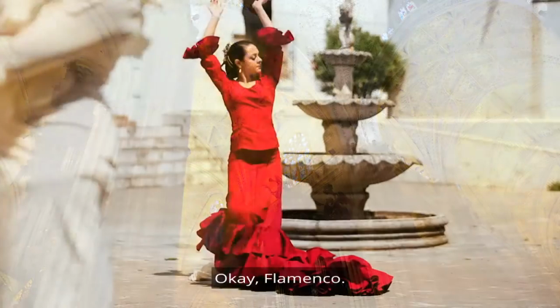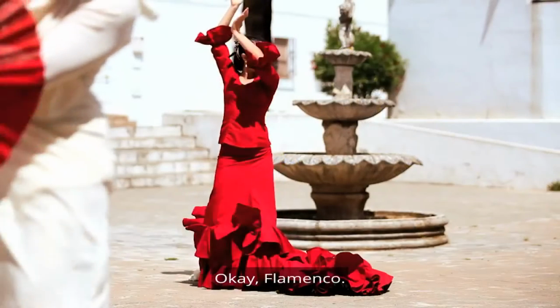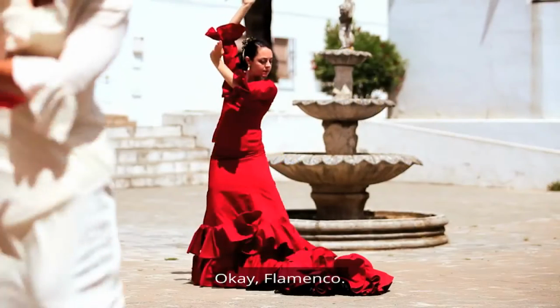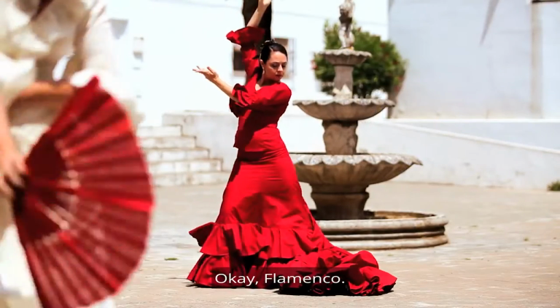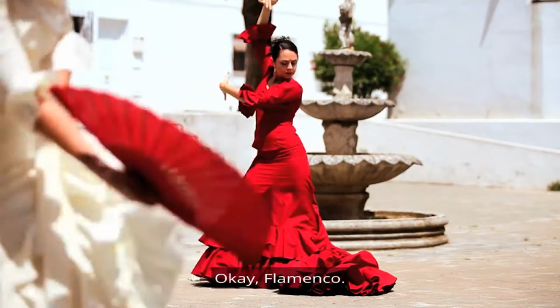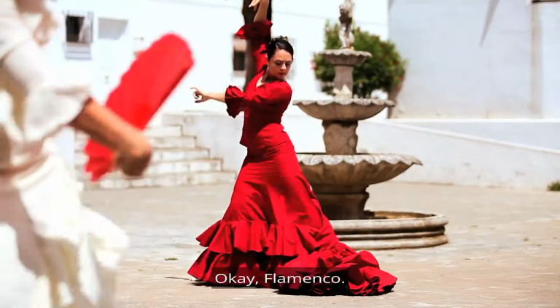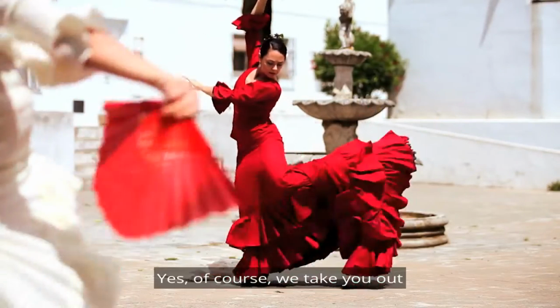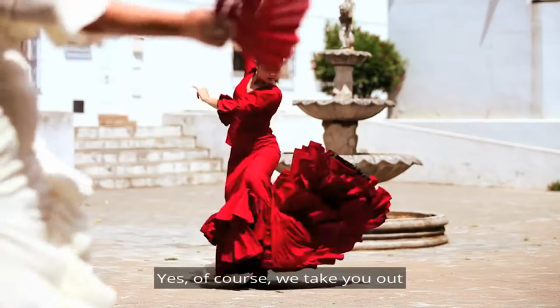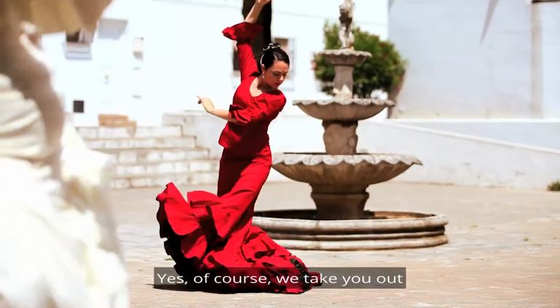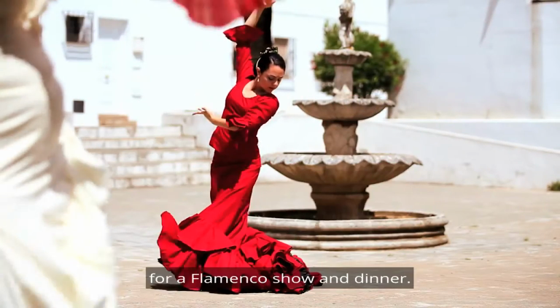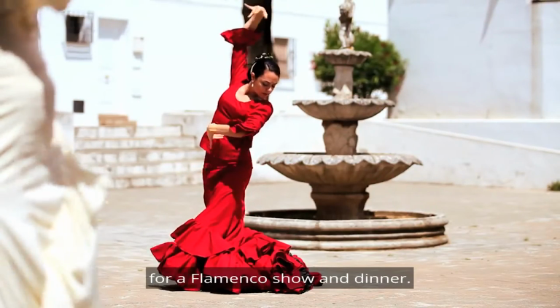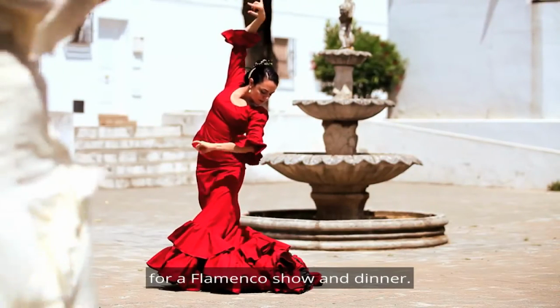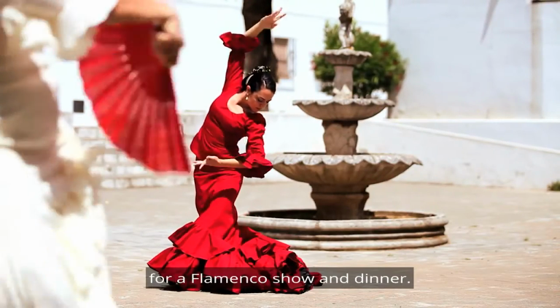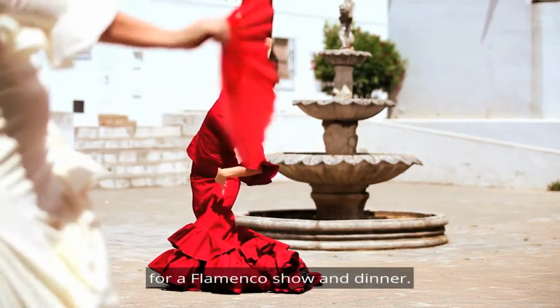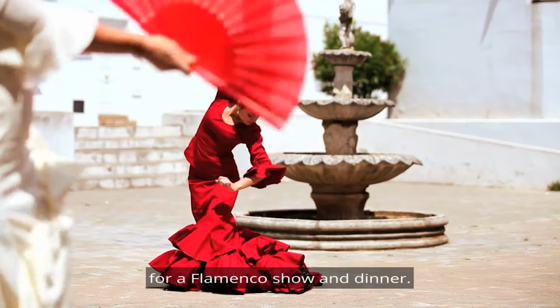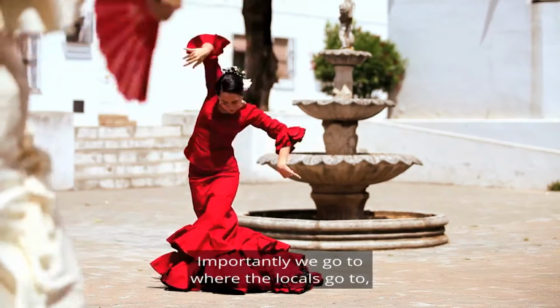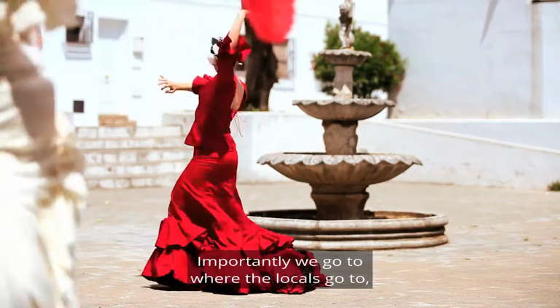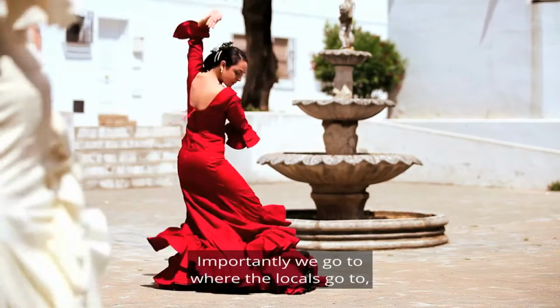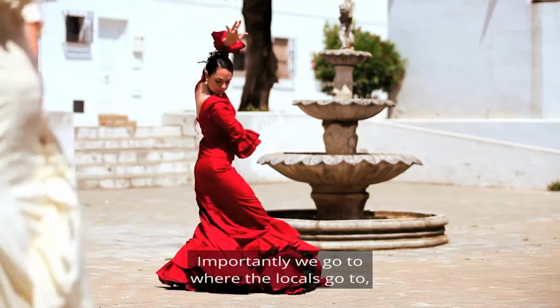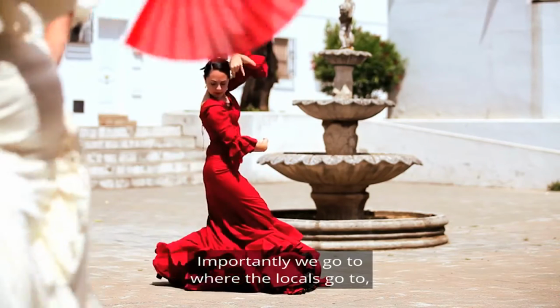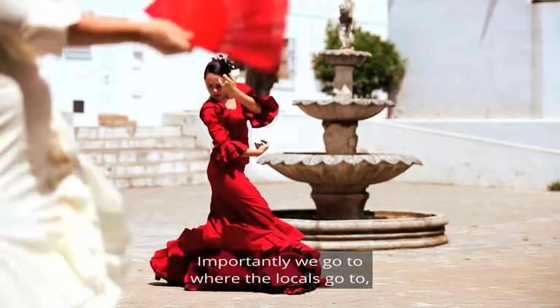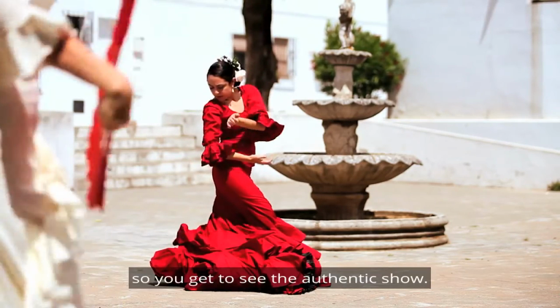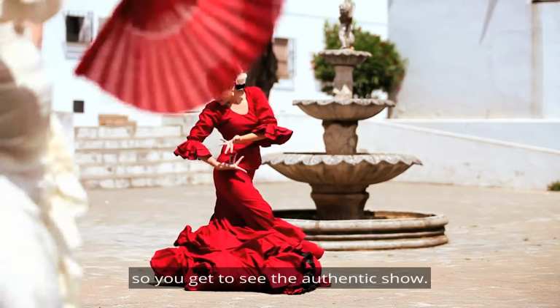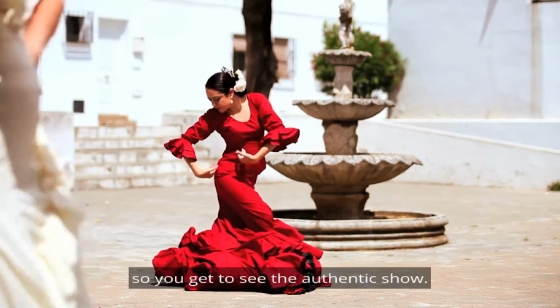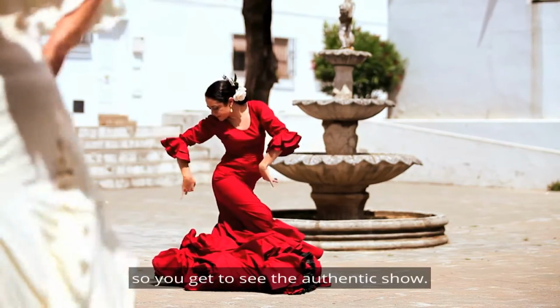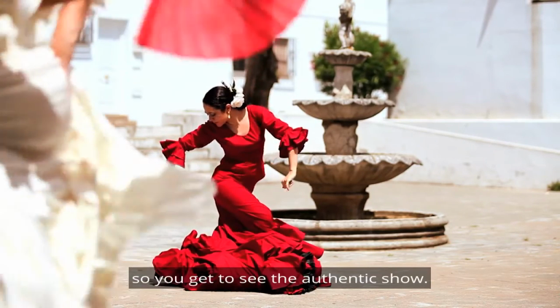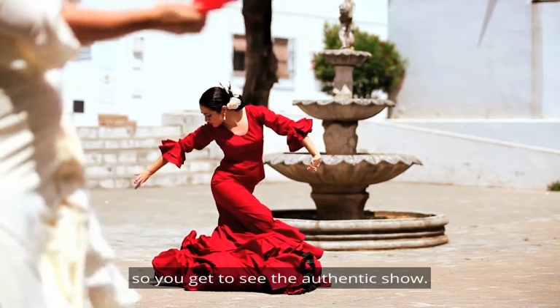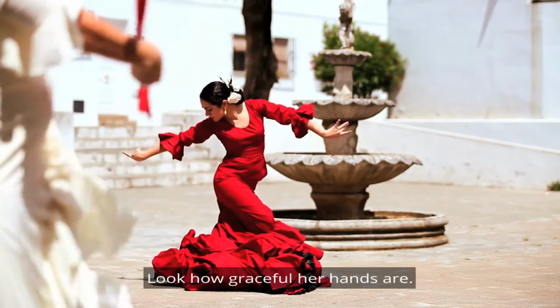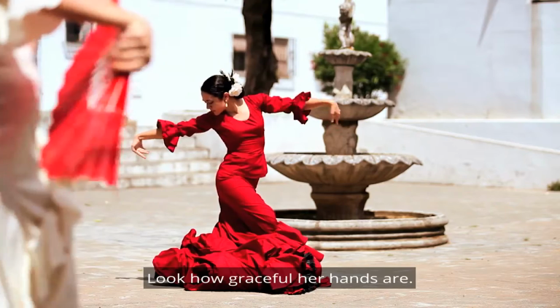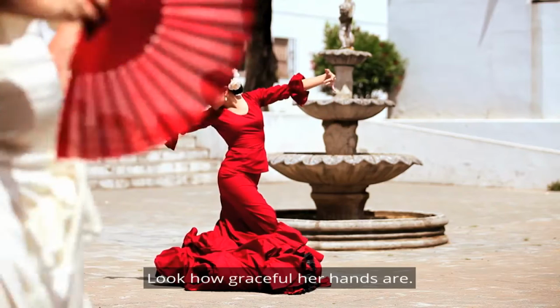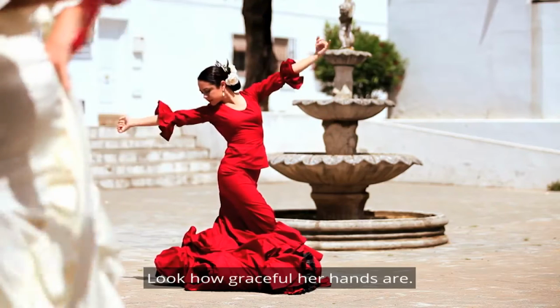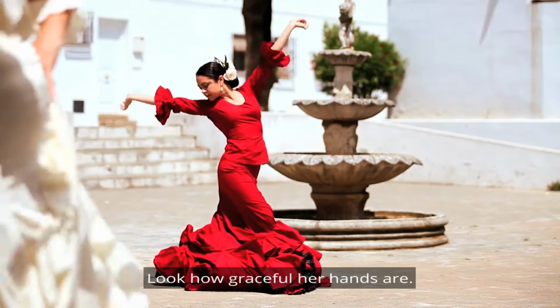Flamenco! Yes, of course we take you out for a flamenco show and dinner. Importantly, we go to where the locals go, so you get to see the authentic show. Look how graceful her hands are.